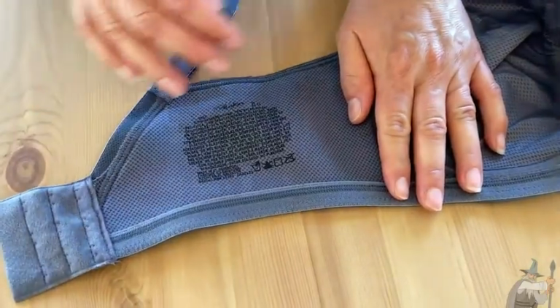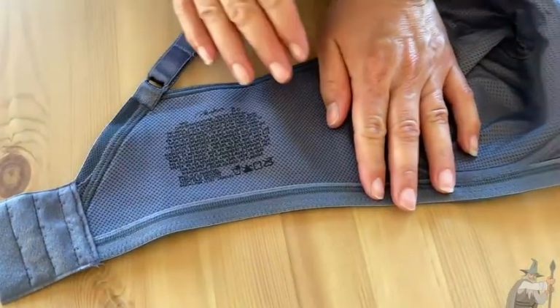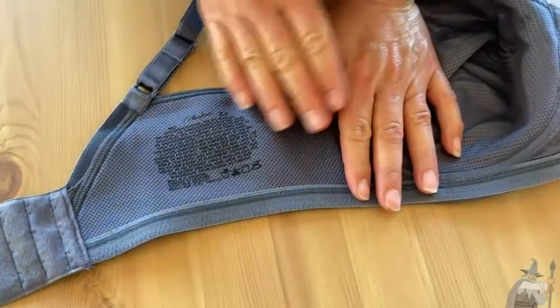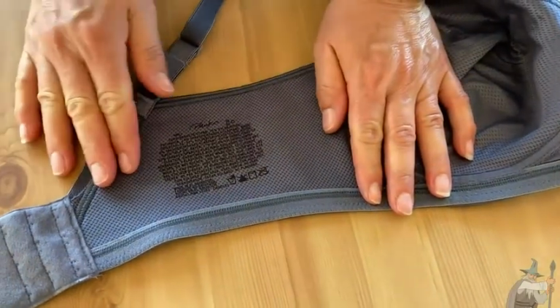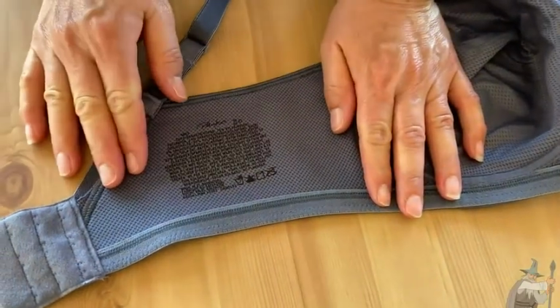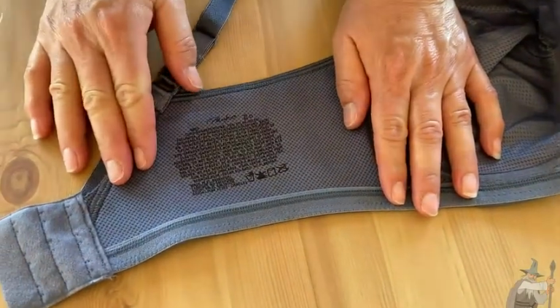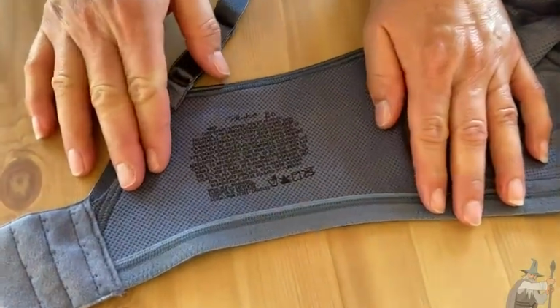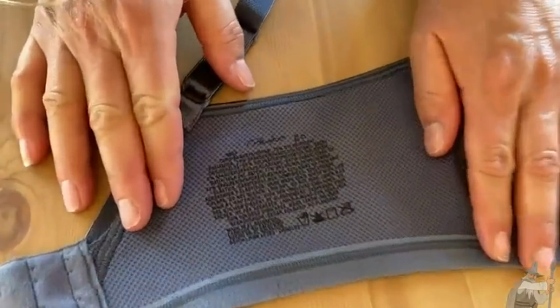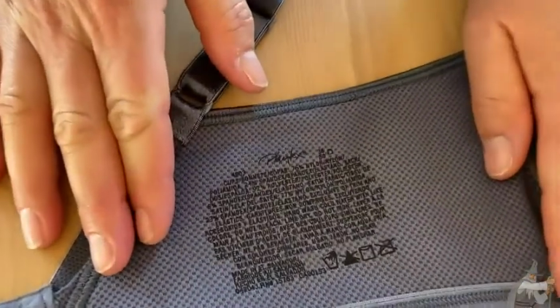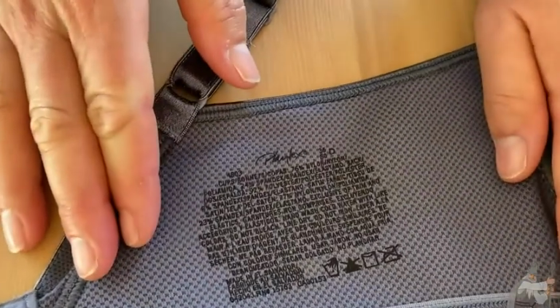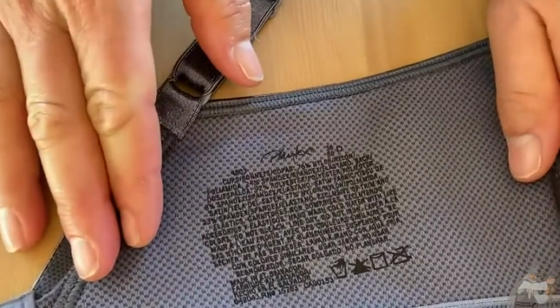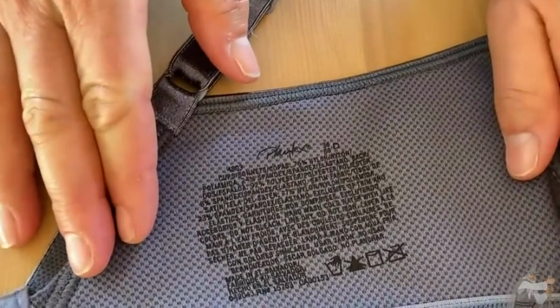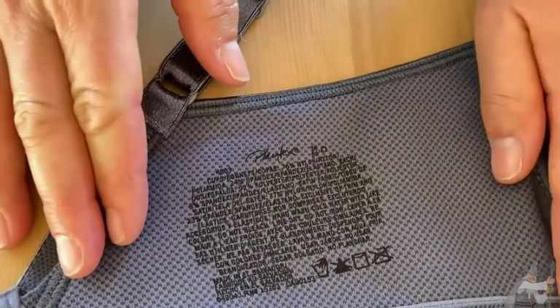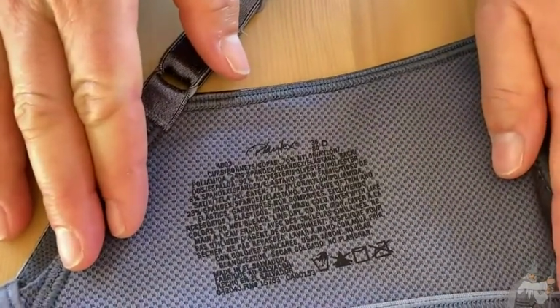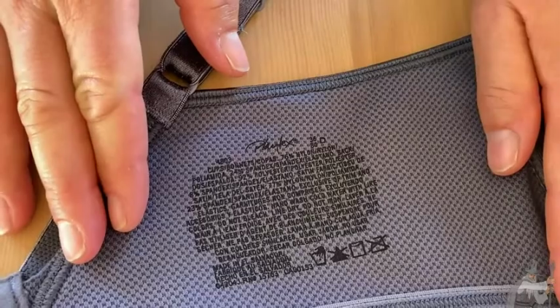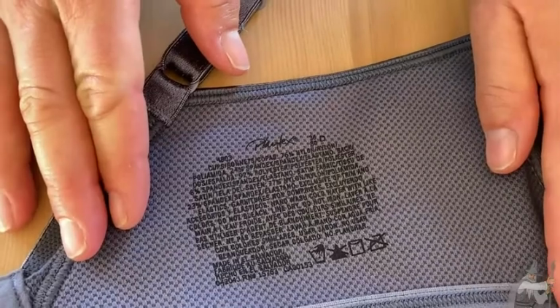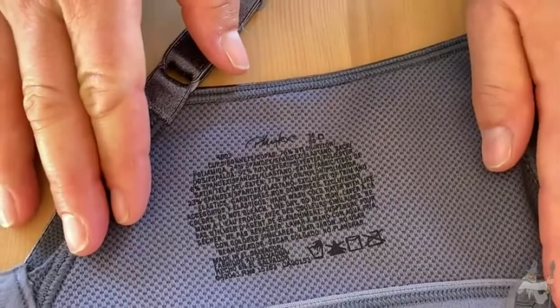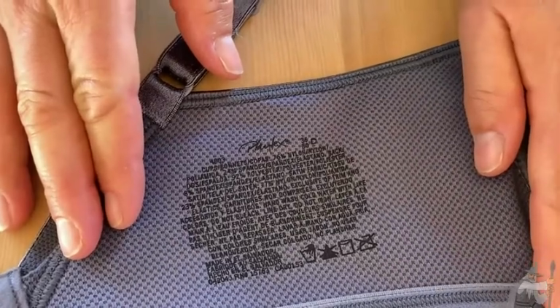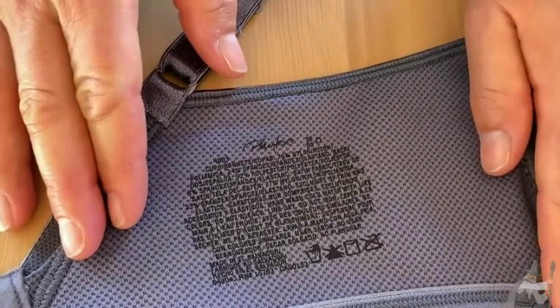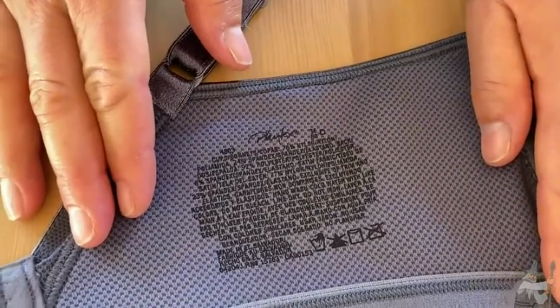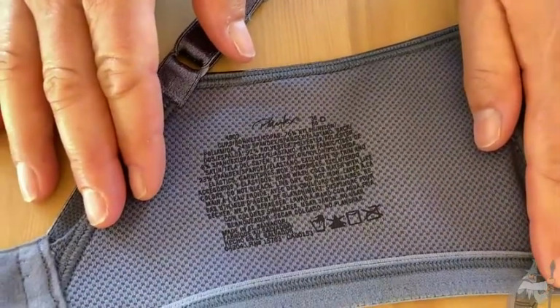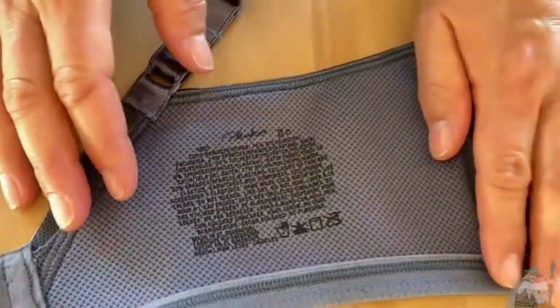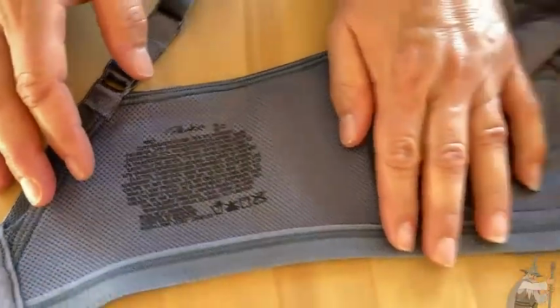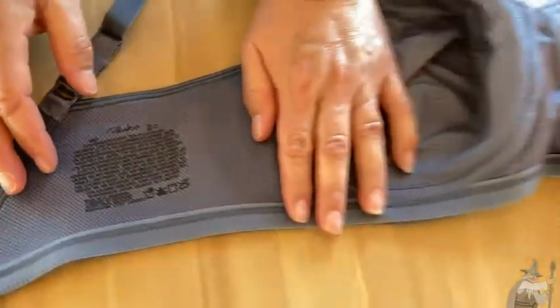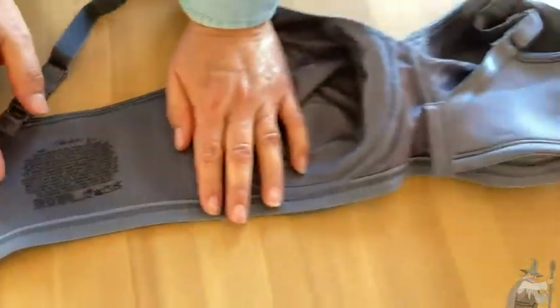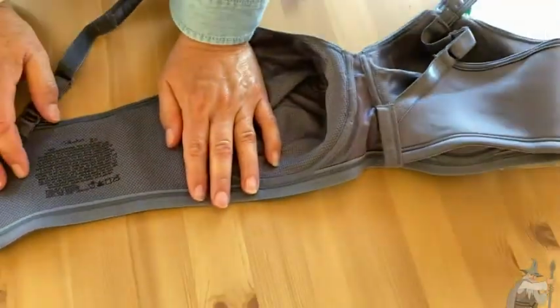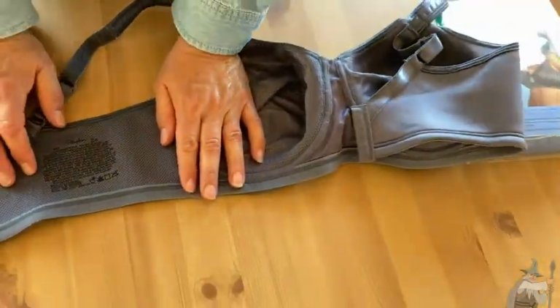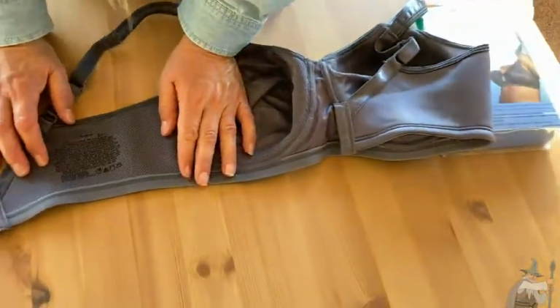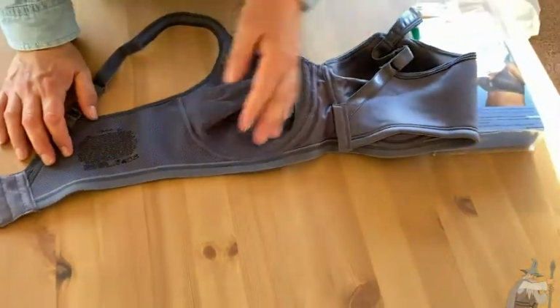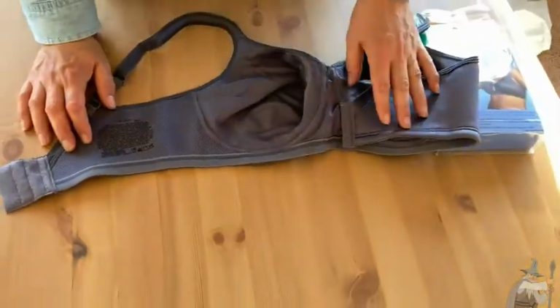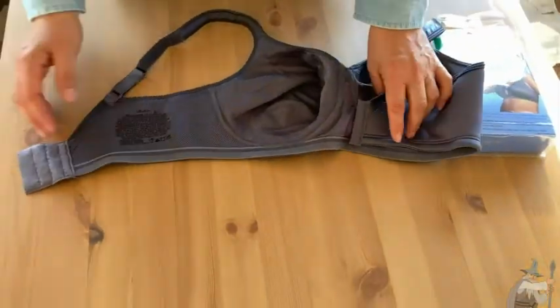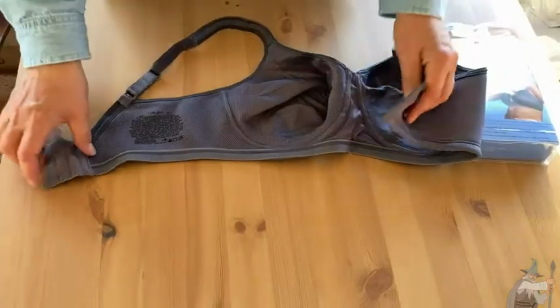The care instructions look like they would be generally what most care instructions are. You probably want to hand wash it and line dry it — that's the best way to always keep our bras in good condition.